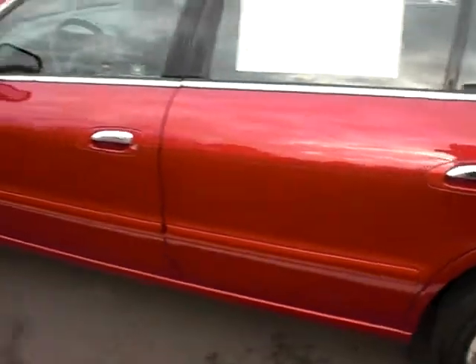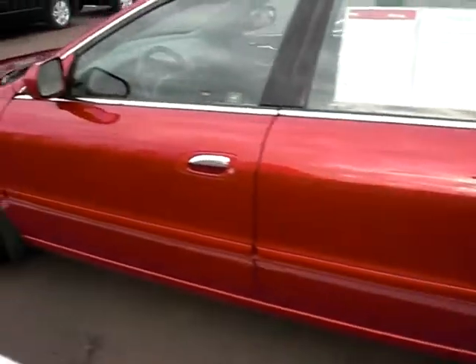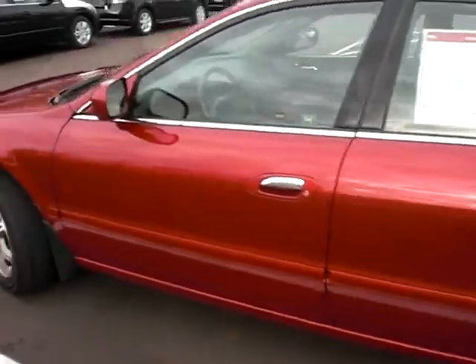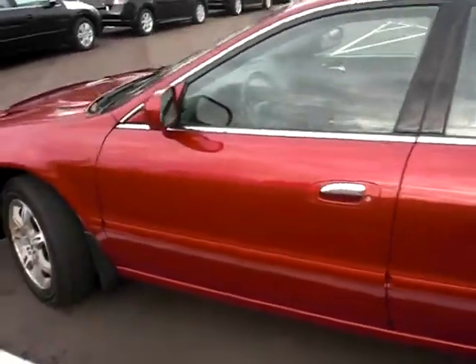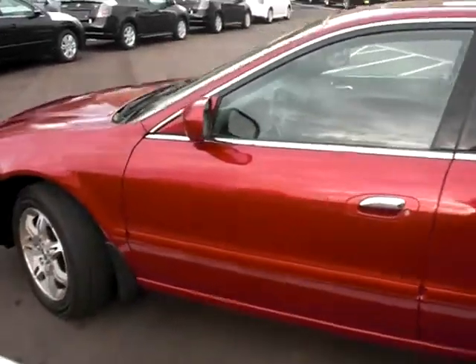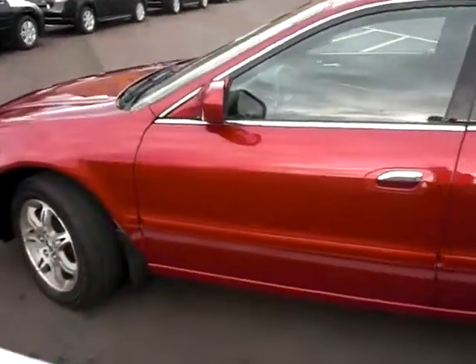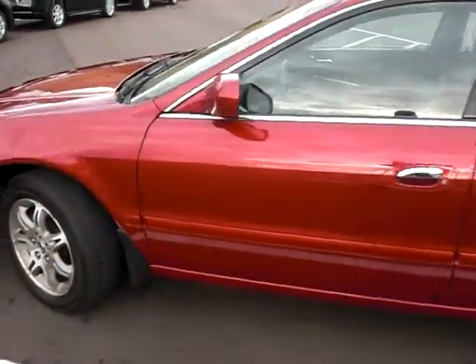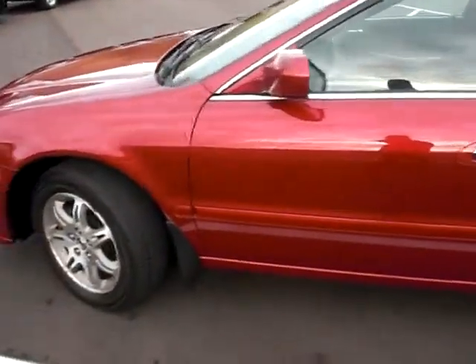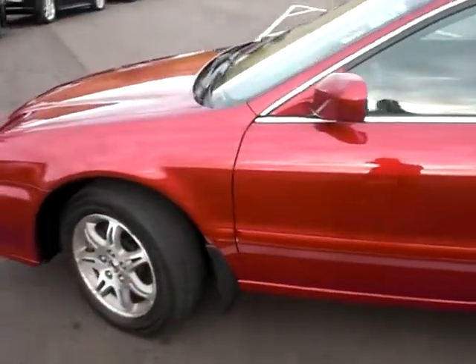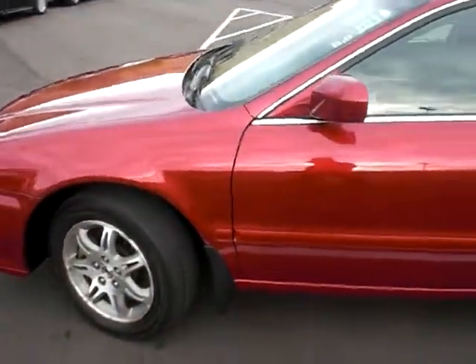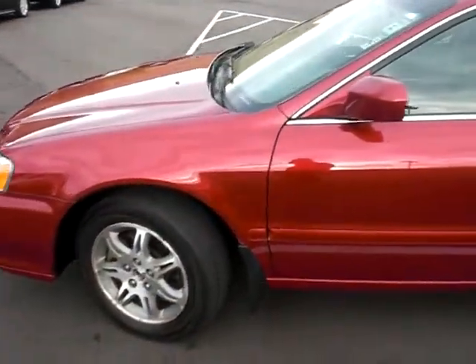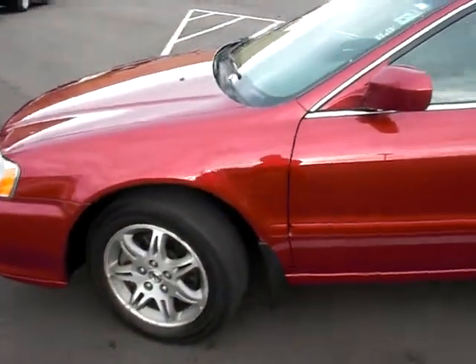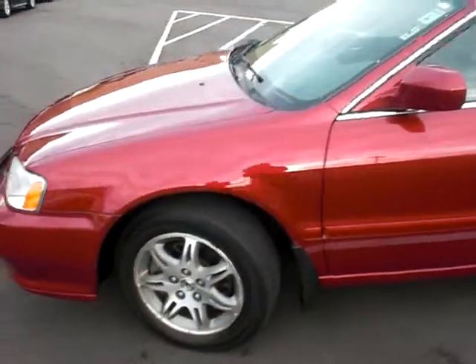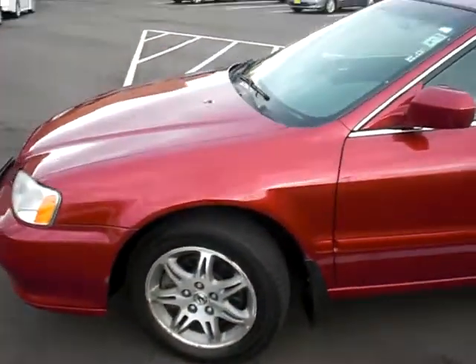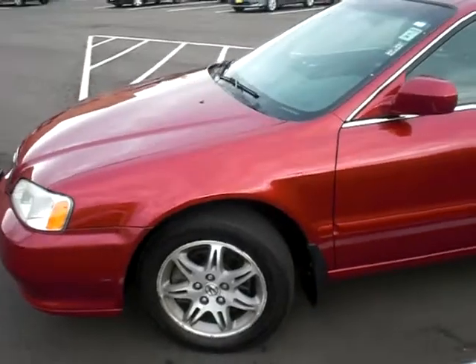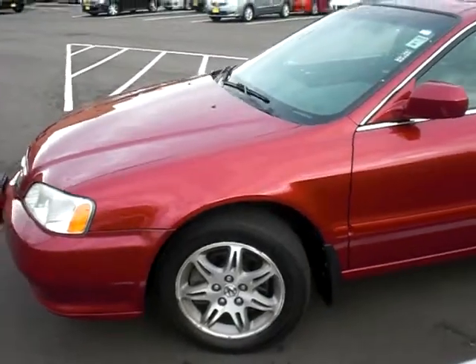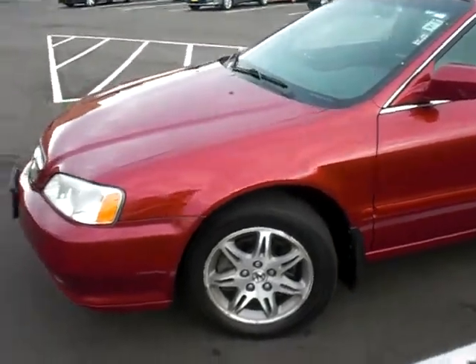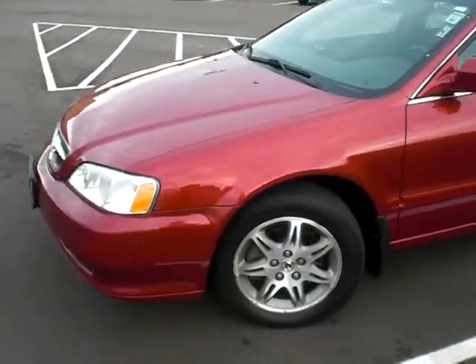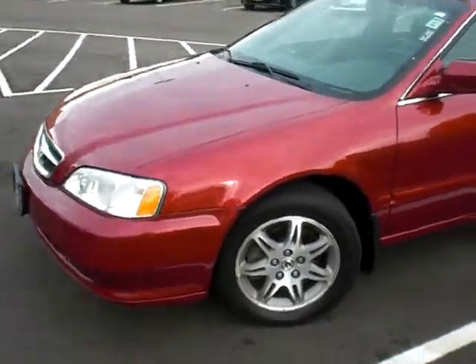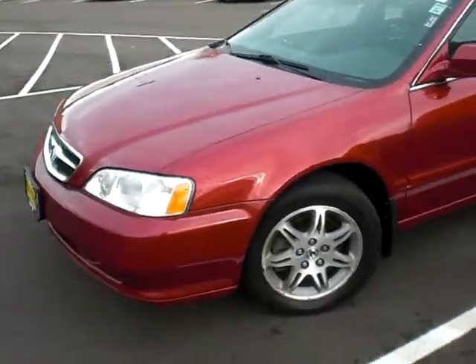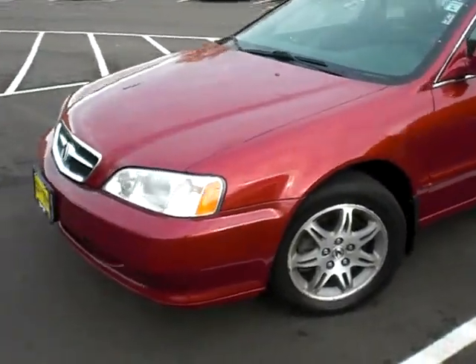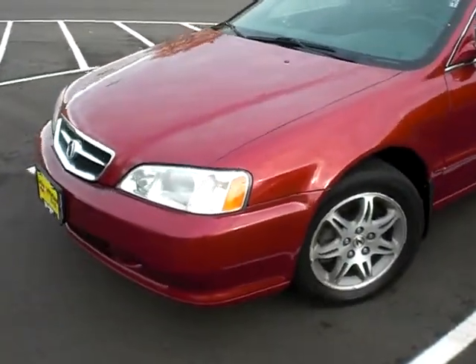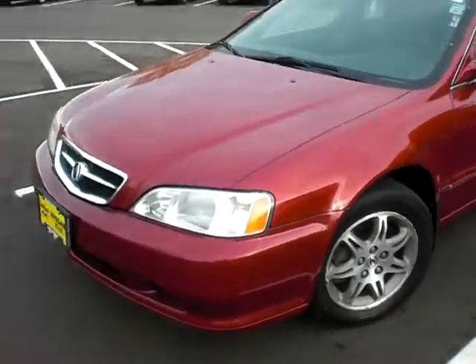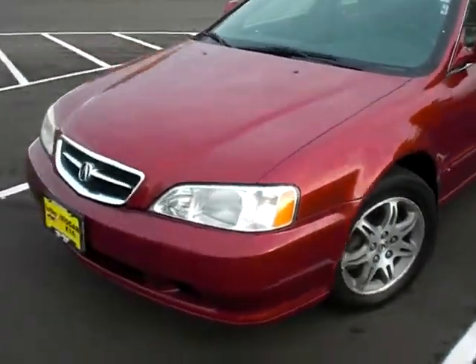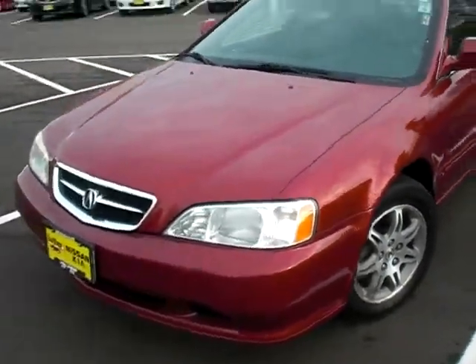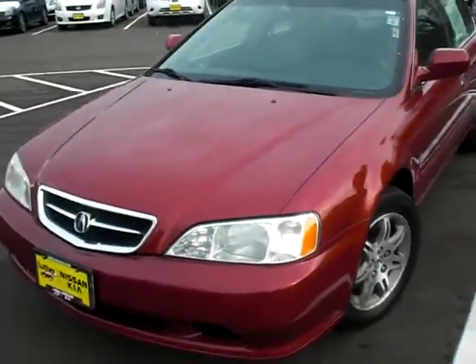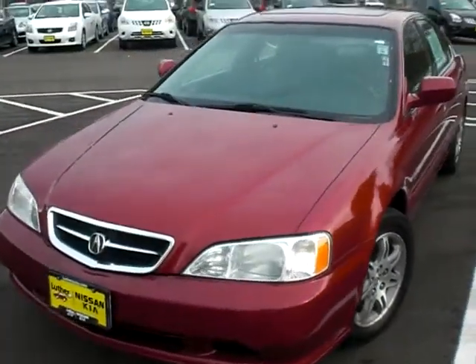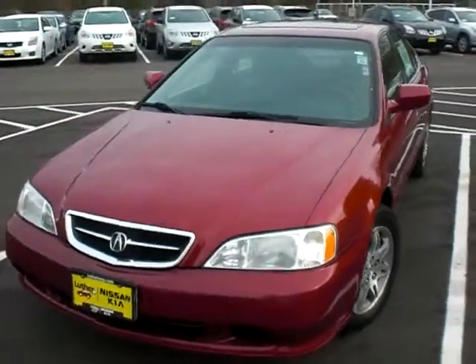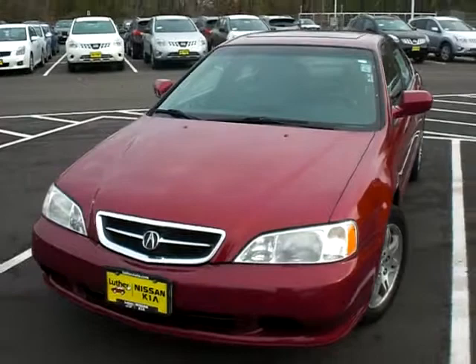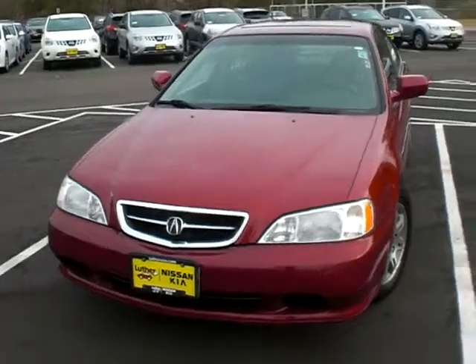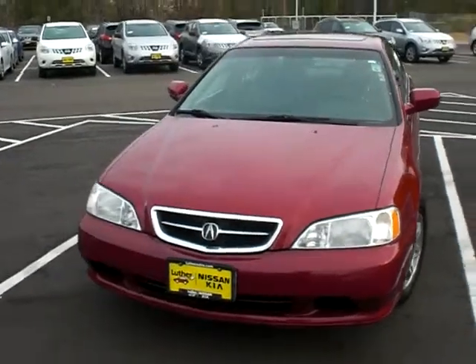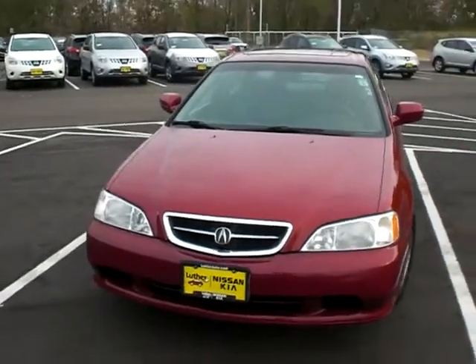Take a look at the body, great shape. 10 year old vehicle, 99,000 miles, priced only $8,988. This car is available right now at Luther Nissan Kia in Invergrove Heights, Minnesota.